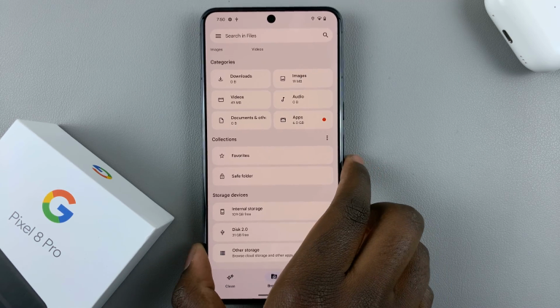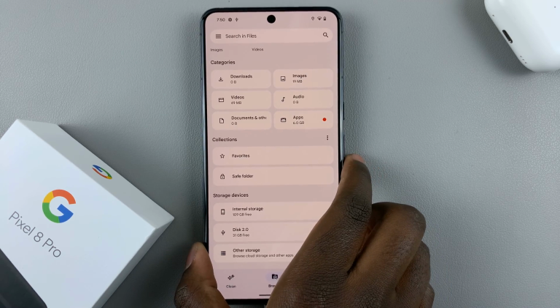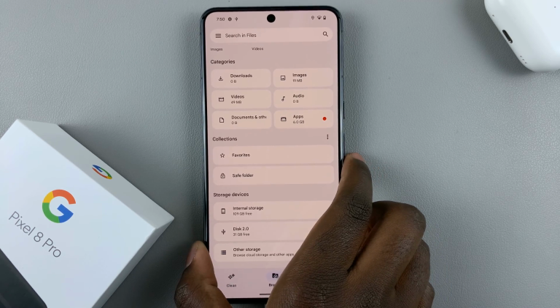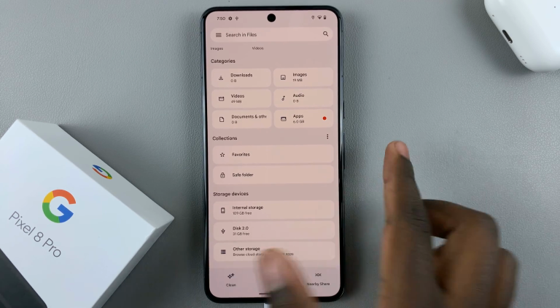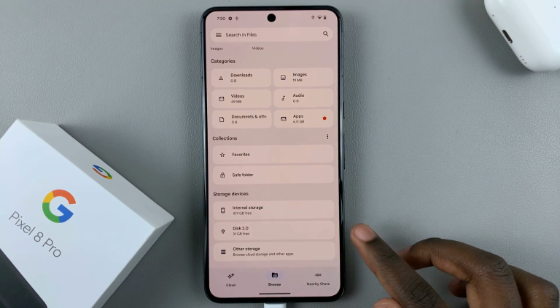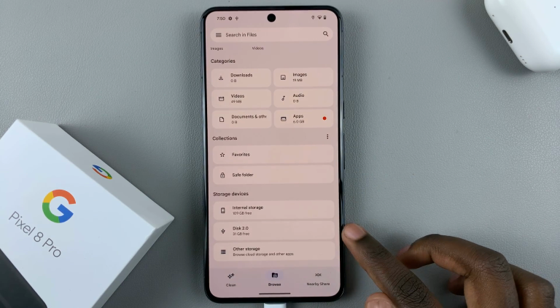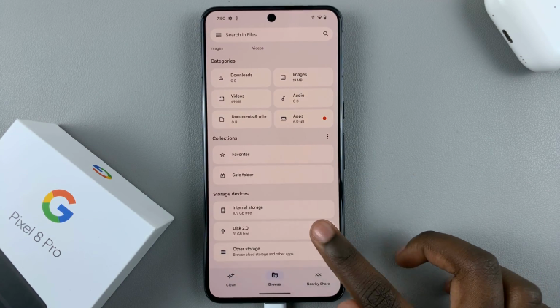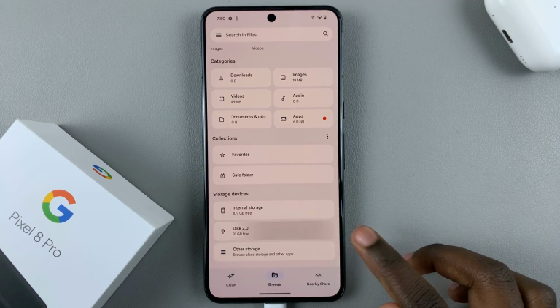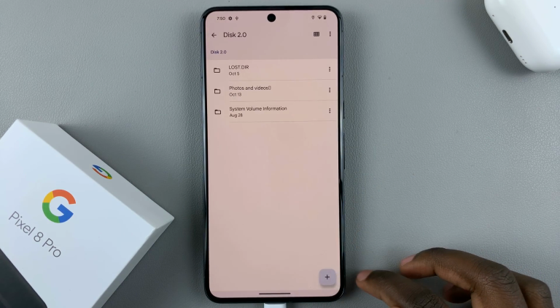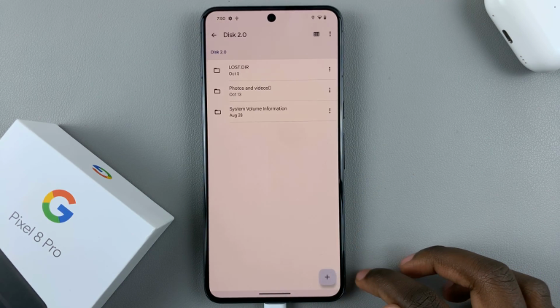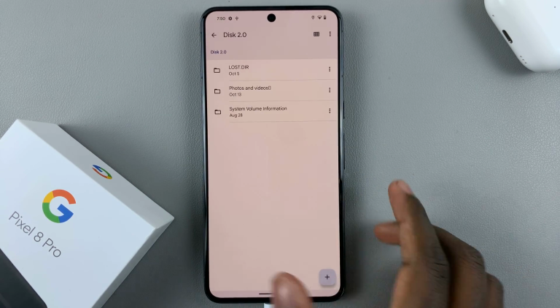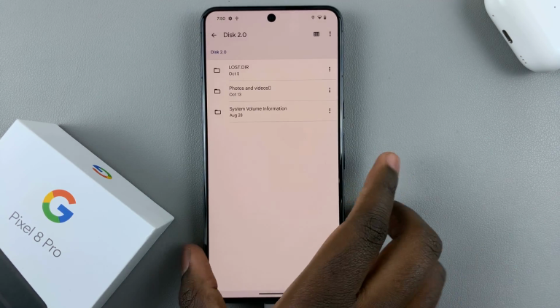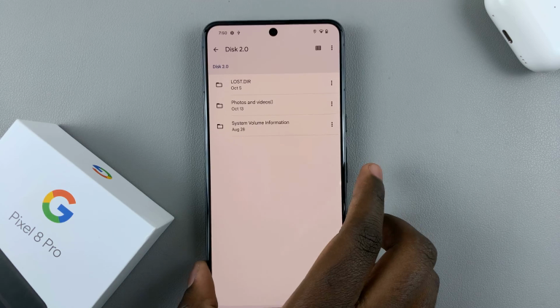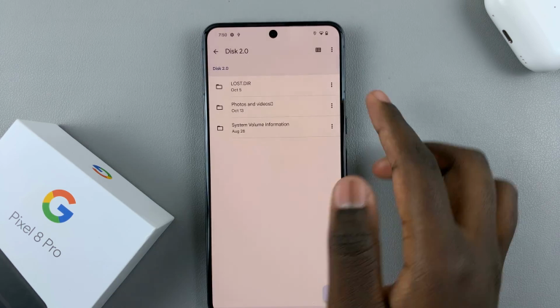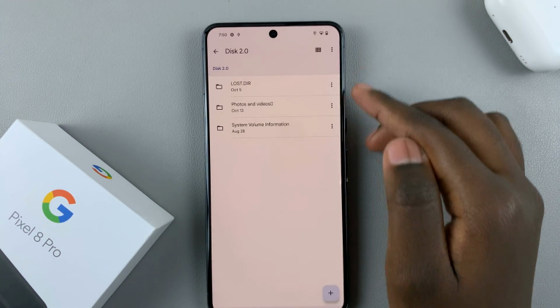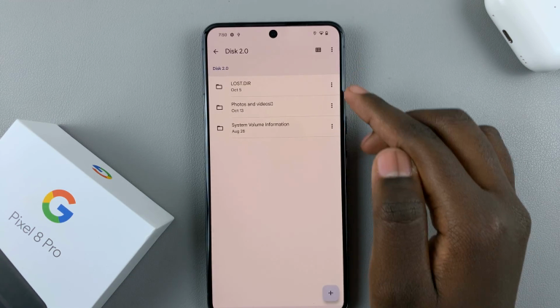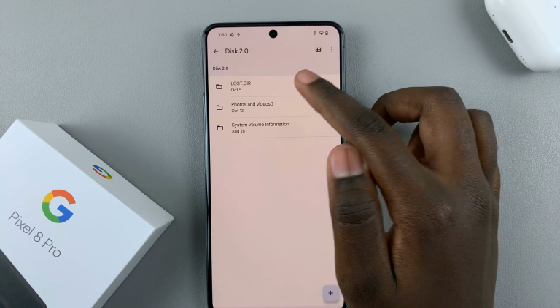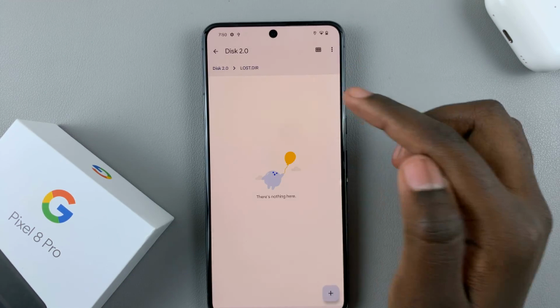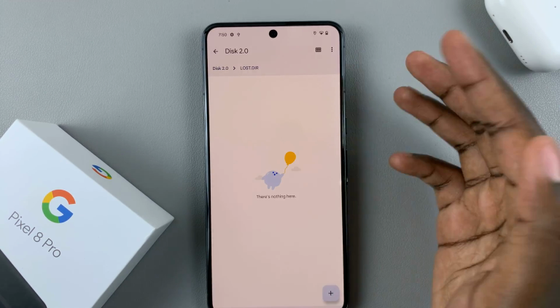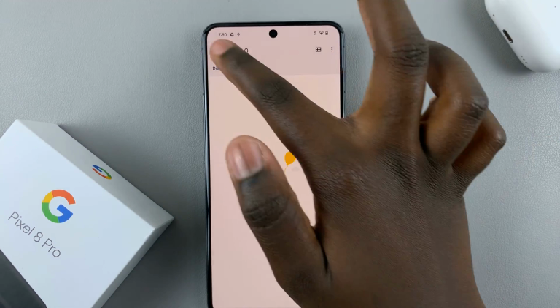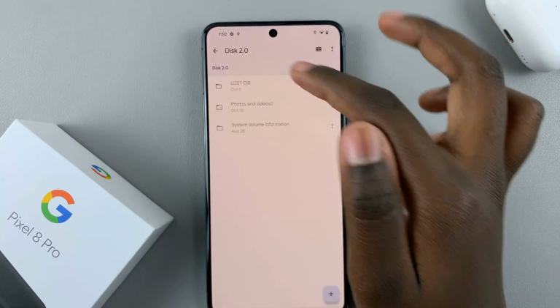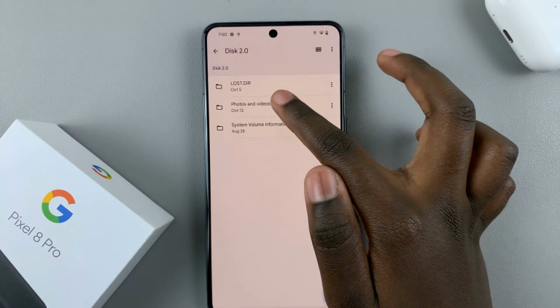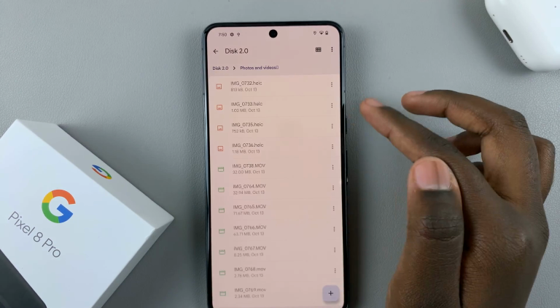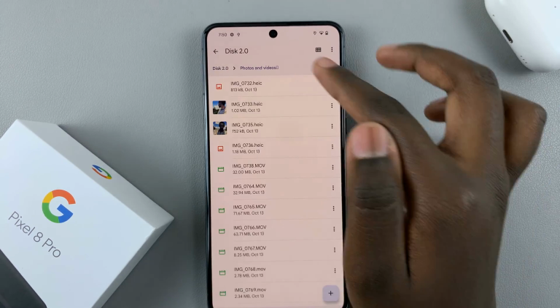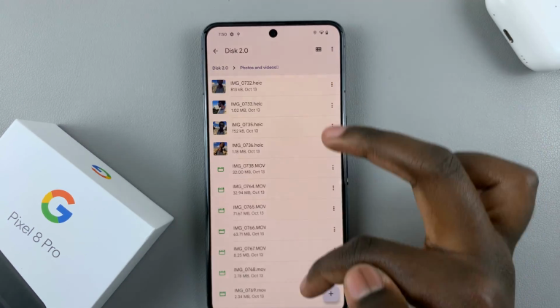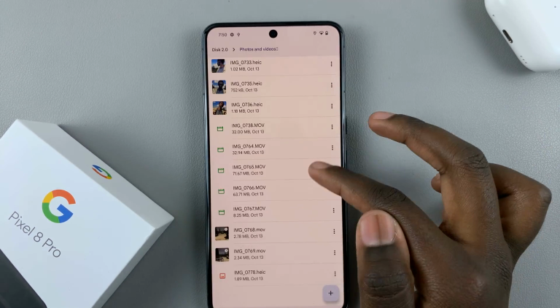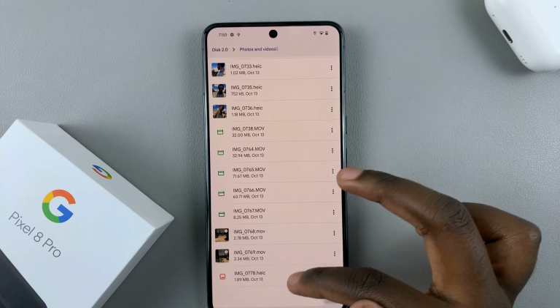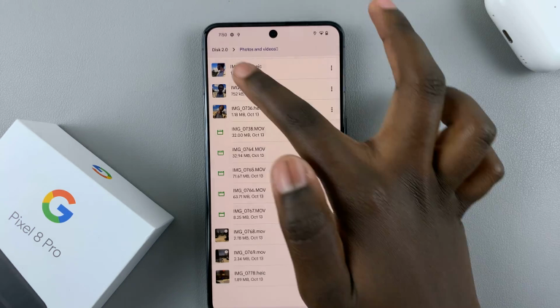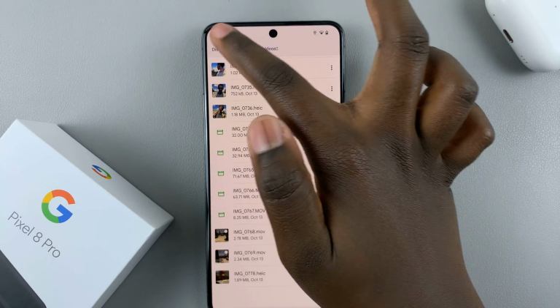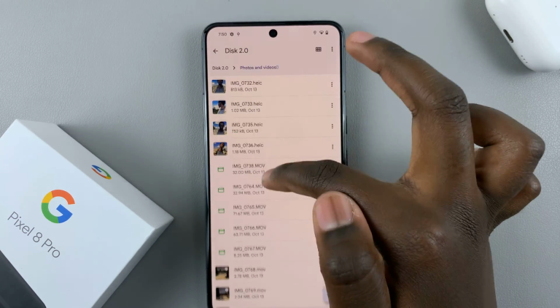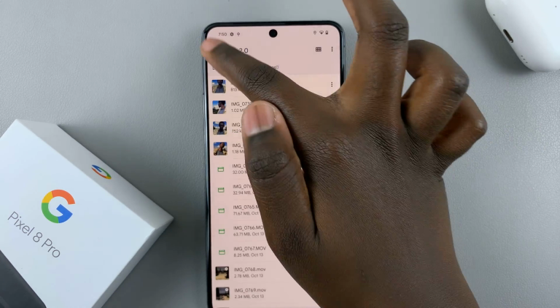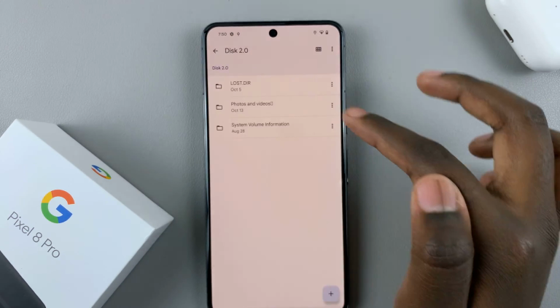If you want to see the contents, just tap on that disk and then you'll see the contents. If it's in folders, if you have any photos or videos, you'll be able to see them.